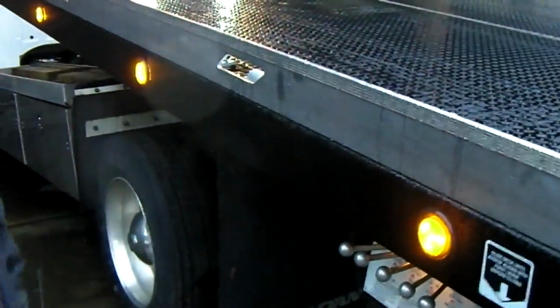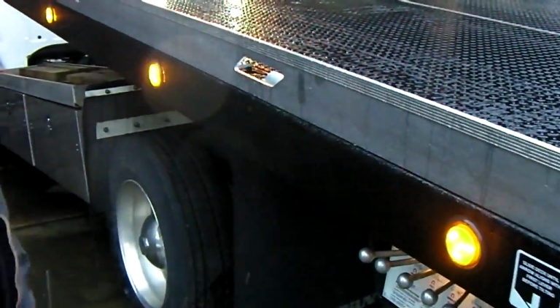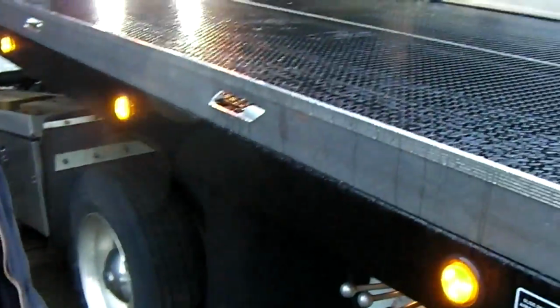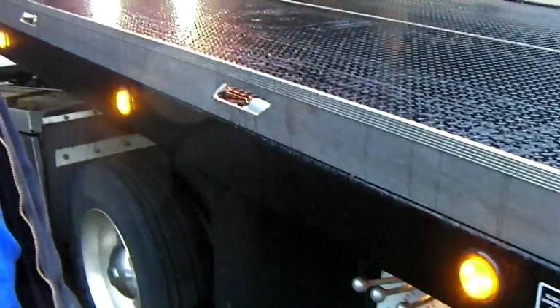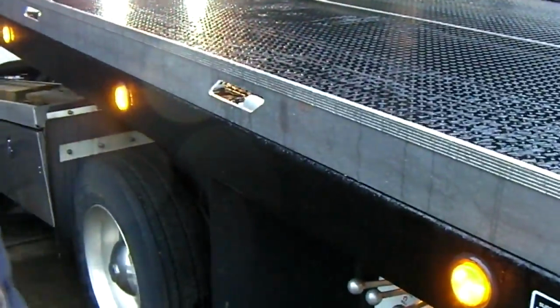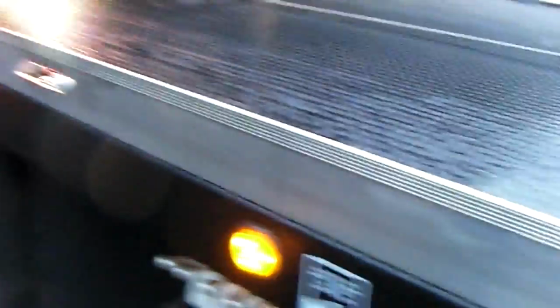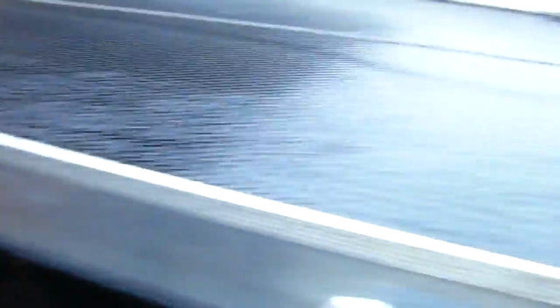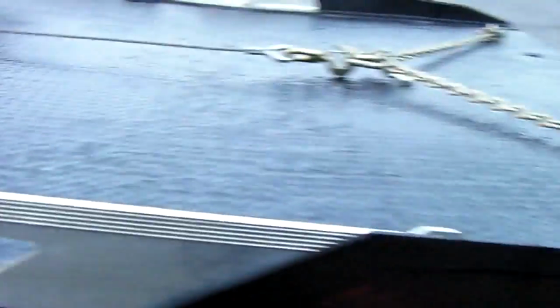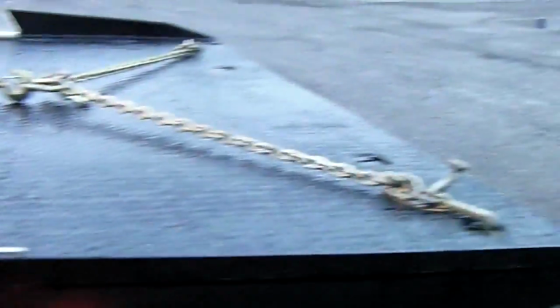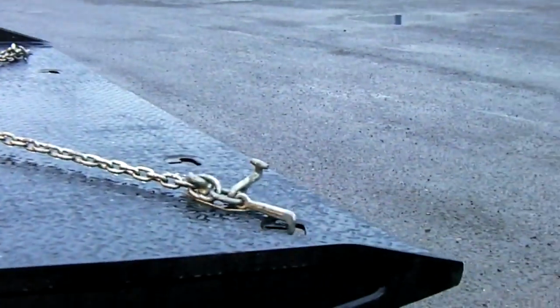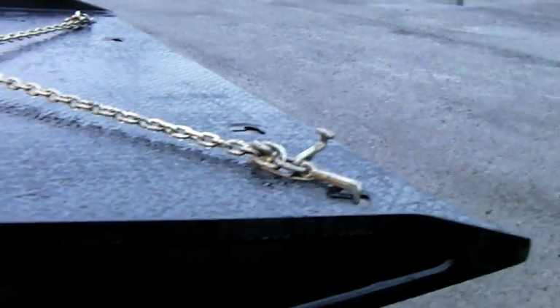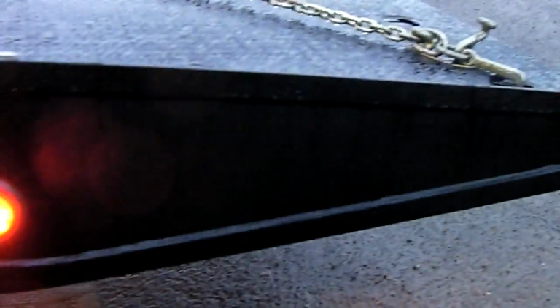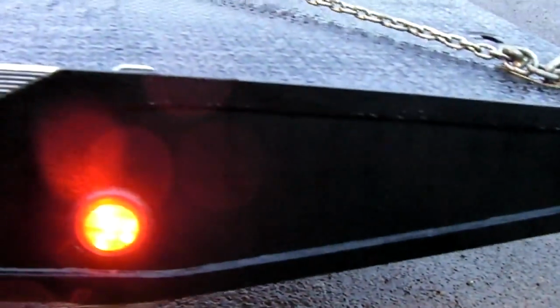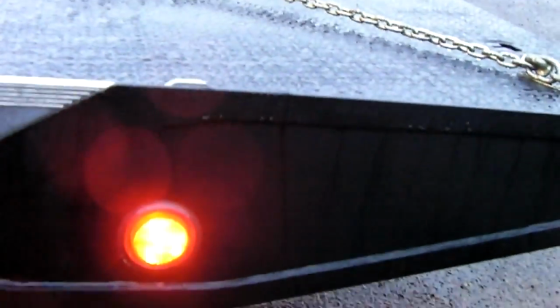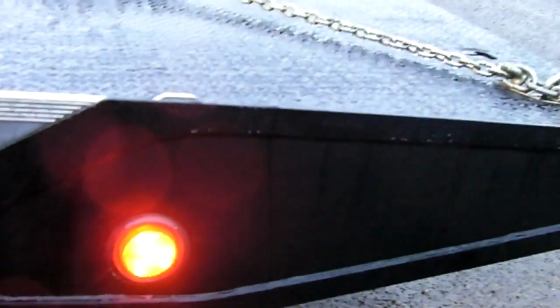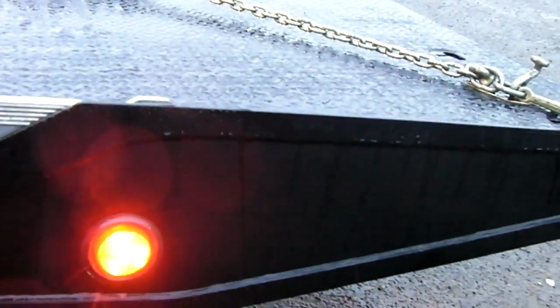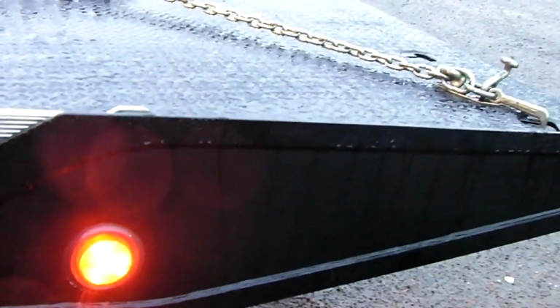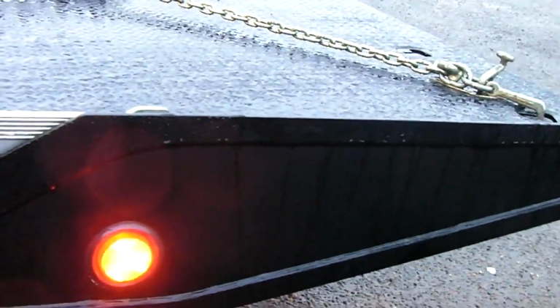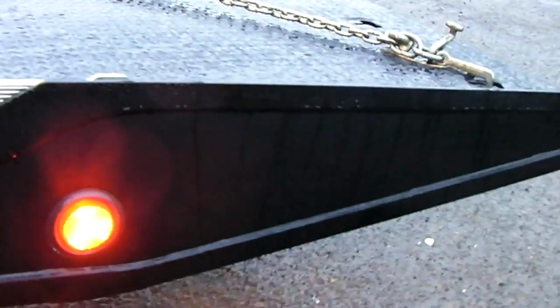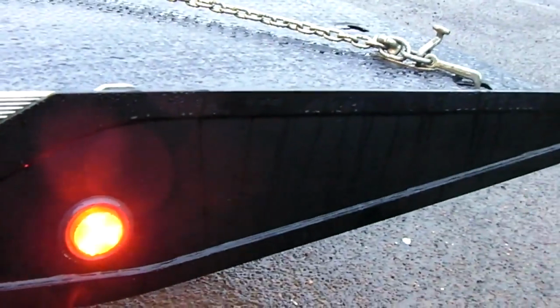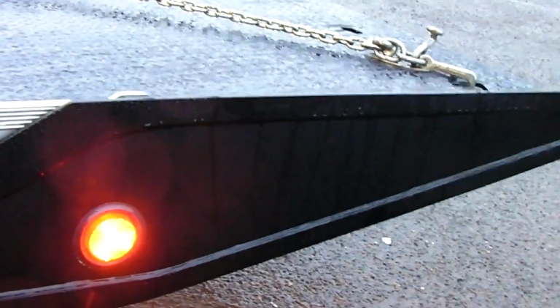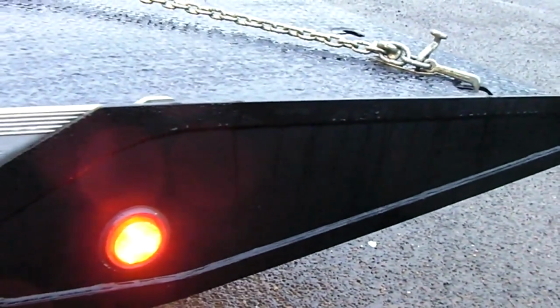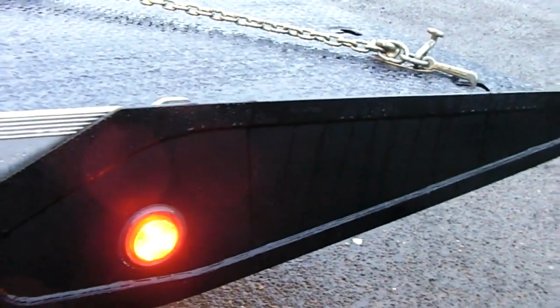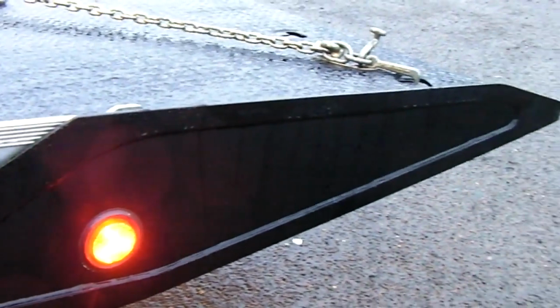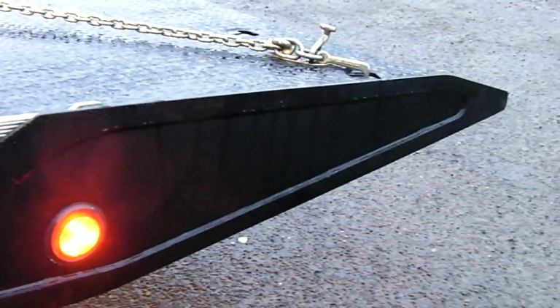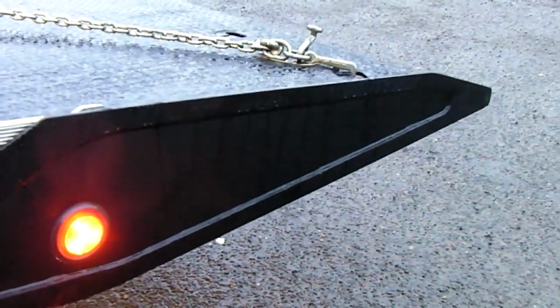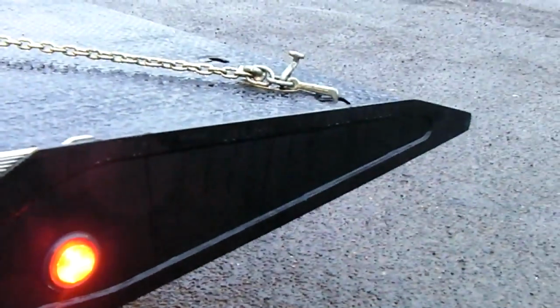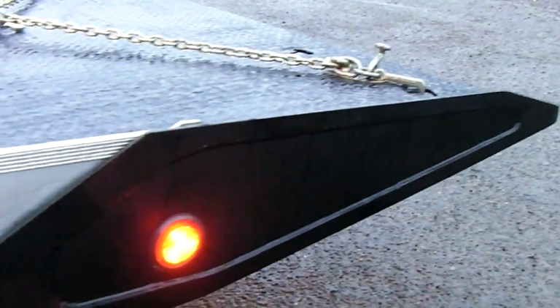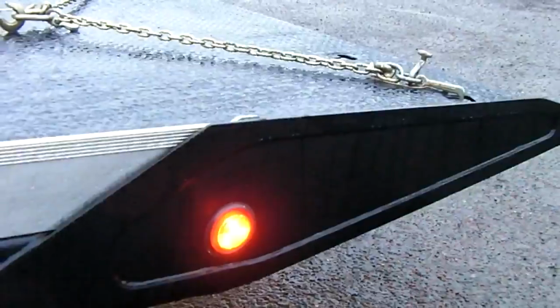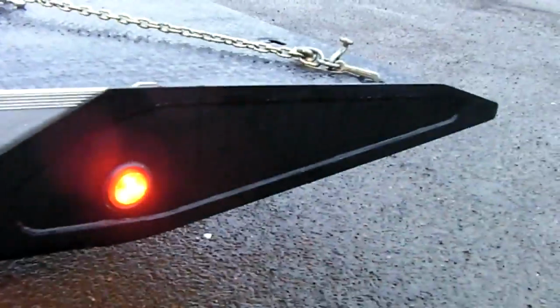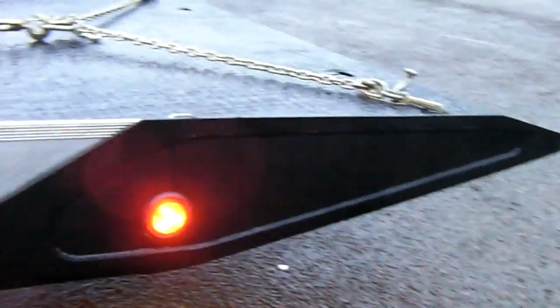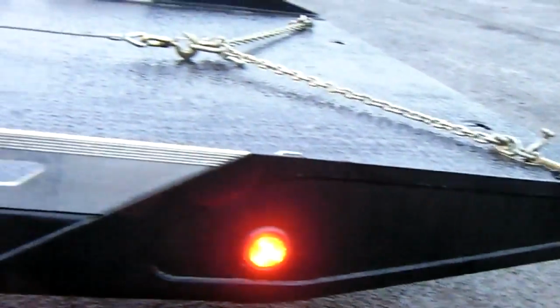And that has airbags on it then? It does. And this is the Shark — they call it the Shark tail. Perfect for low riders. It's the Shark. And that's the slant right here you're seeing.